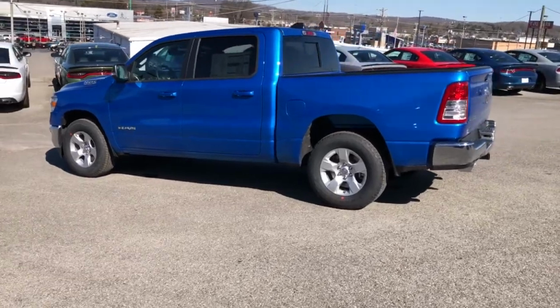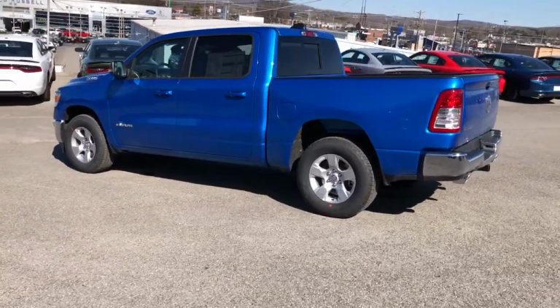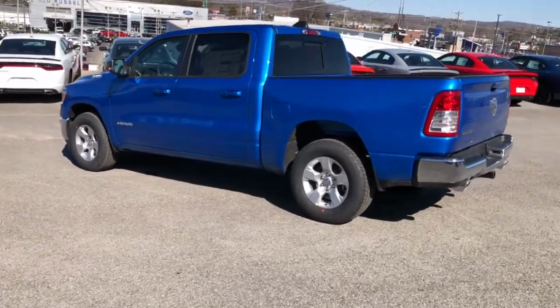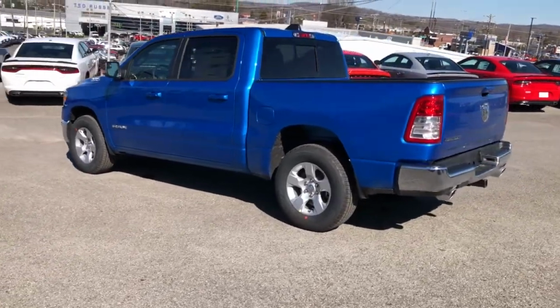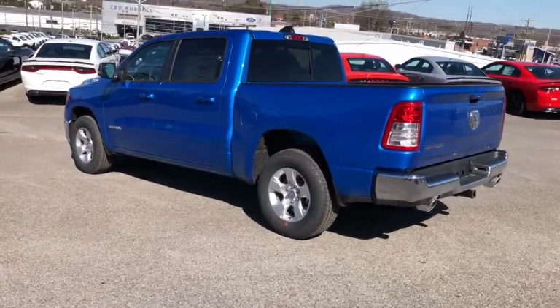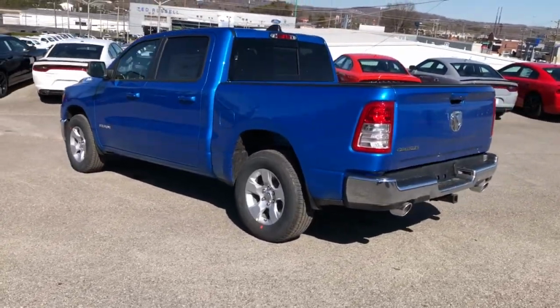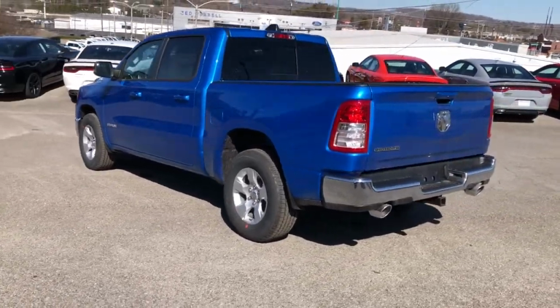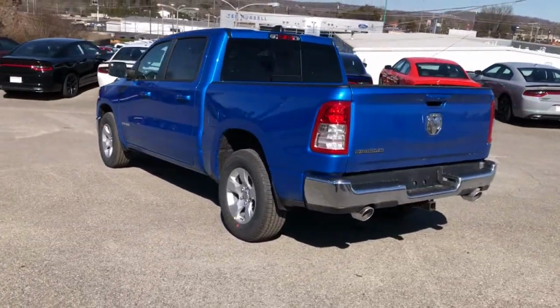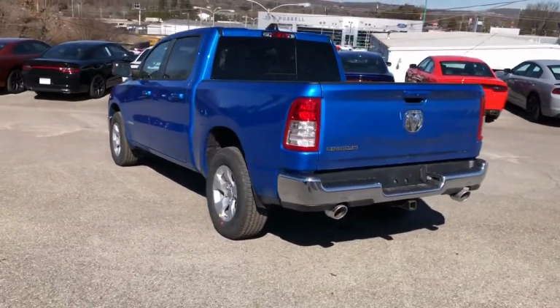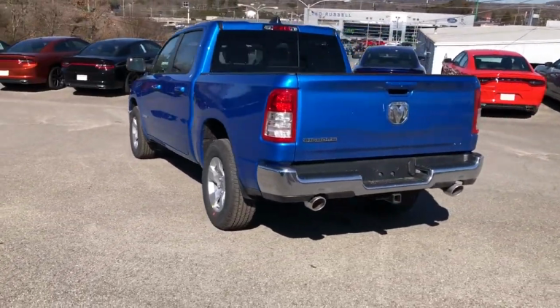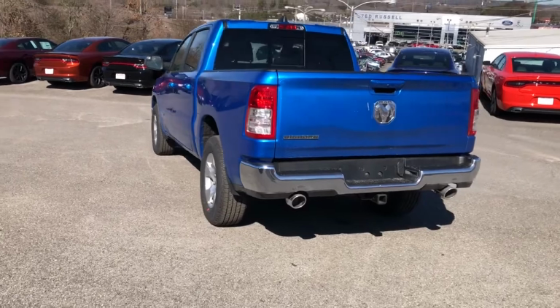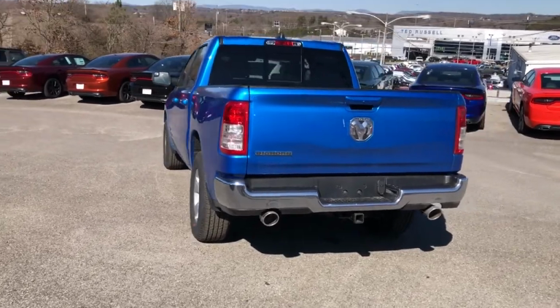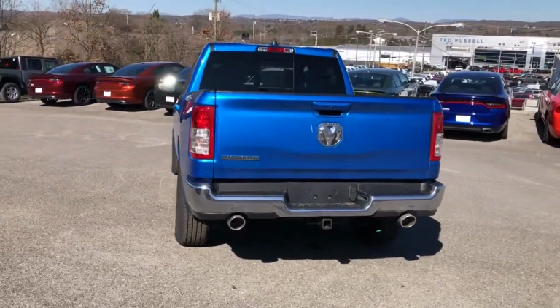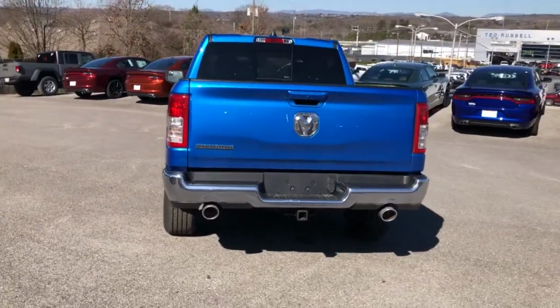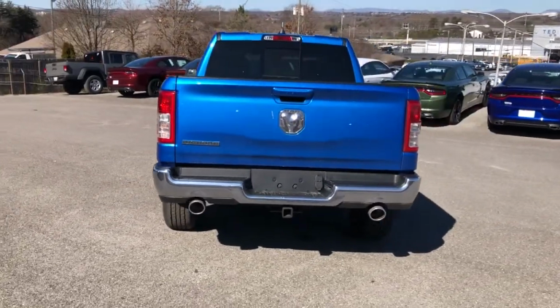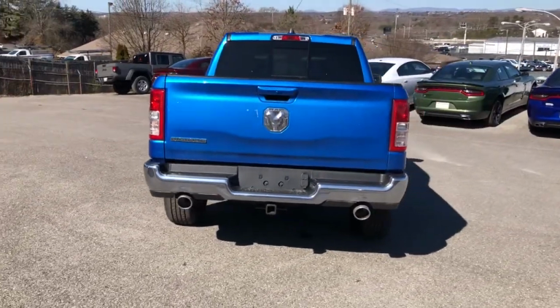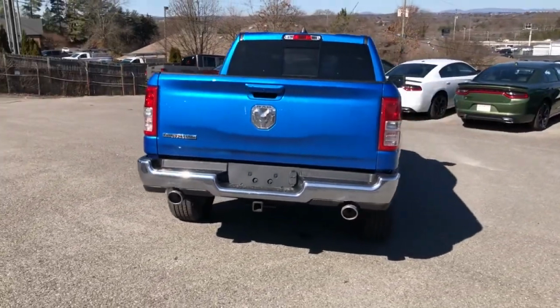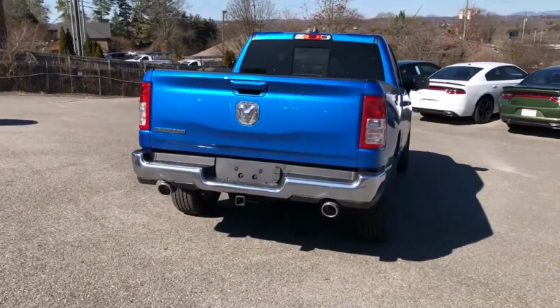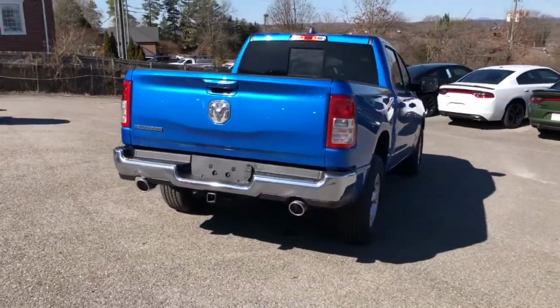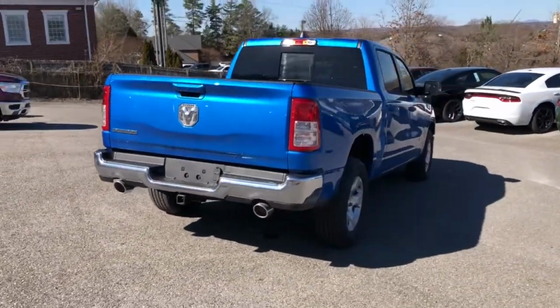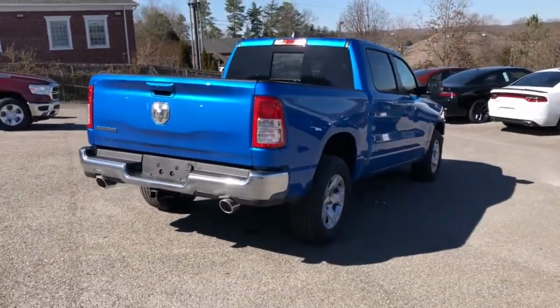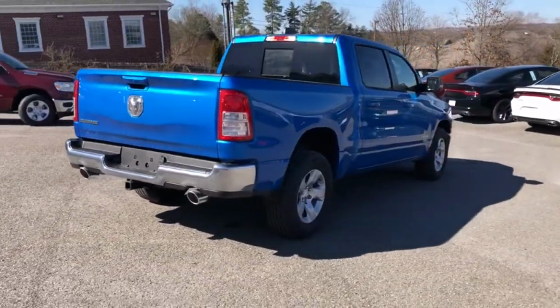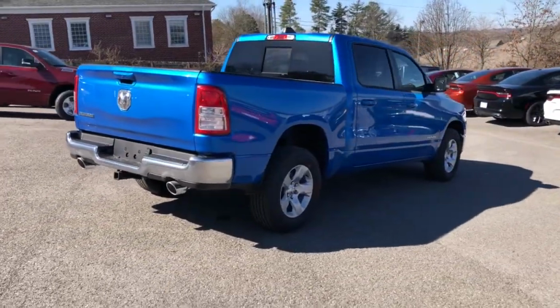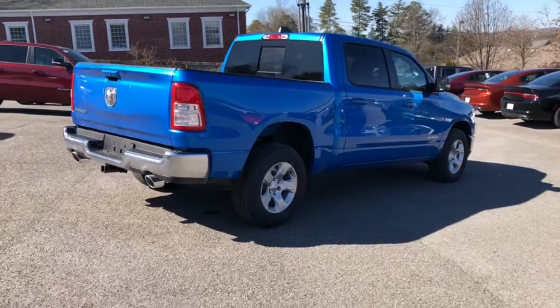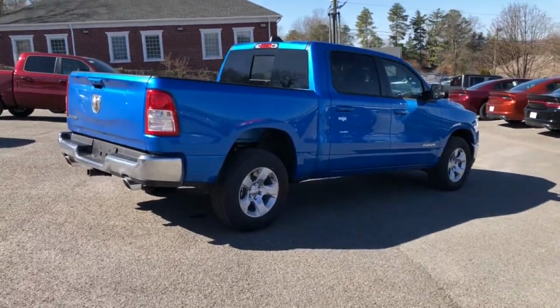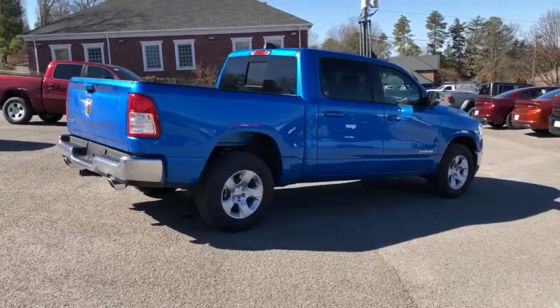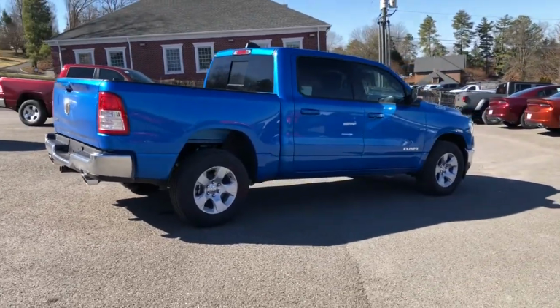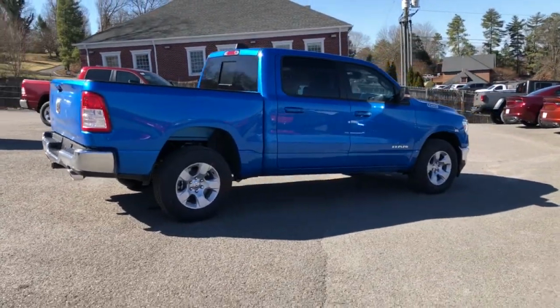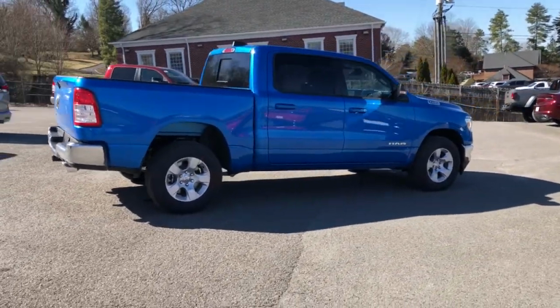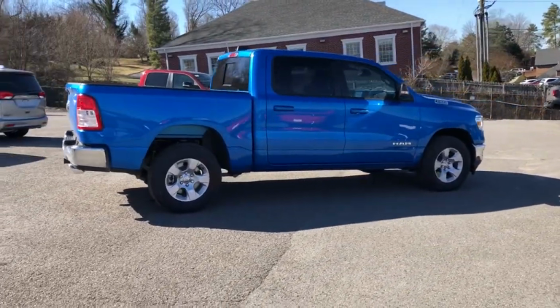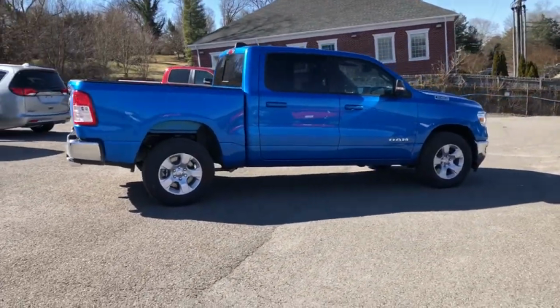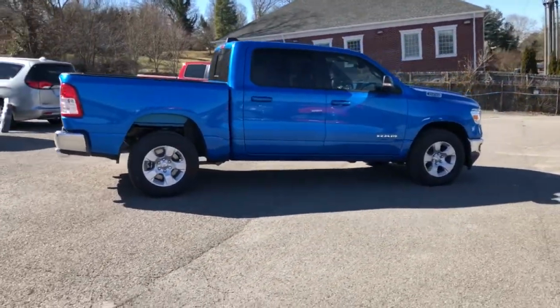Keyless entry, 8-cylinder engine, satellite radio, keyless start, iPod and MP3 input, heated mirrors, fog lamps, backup camera, dual-zone AC, trailer hitch.